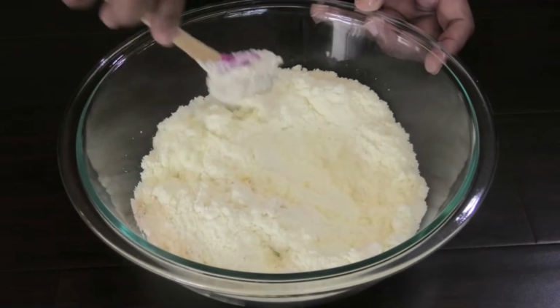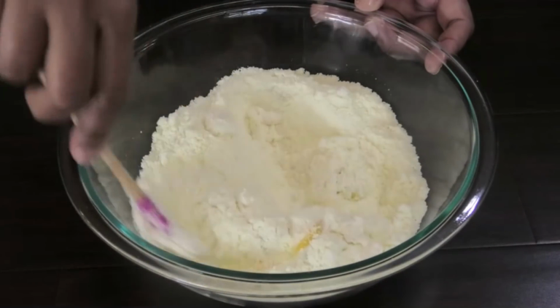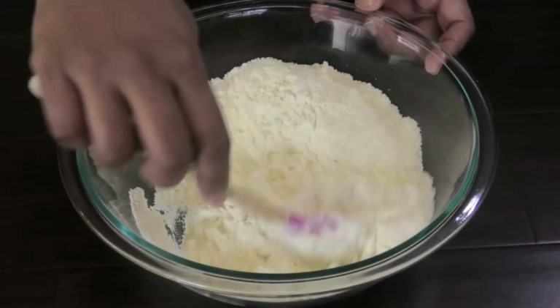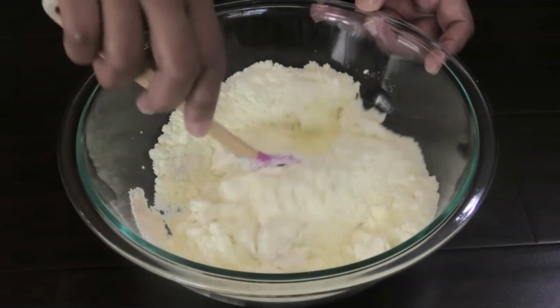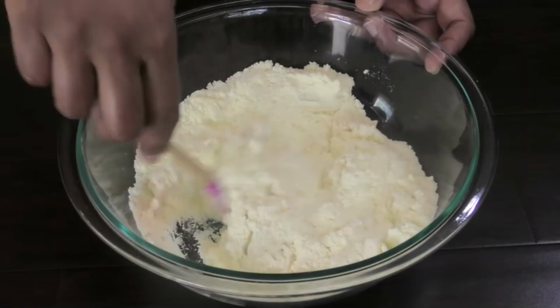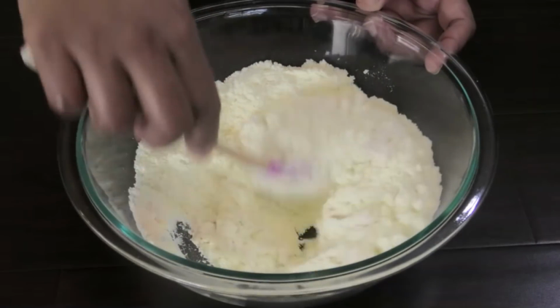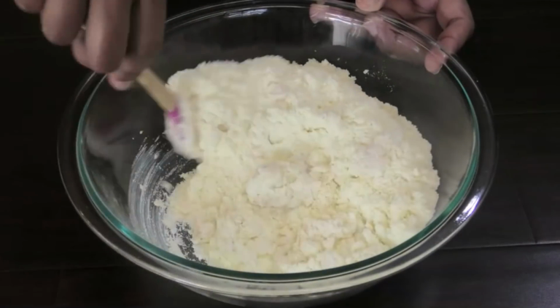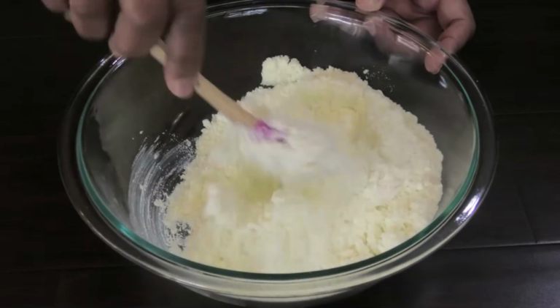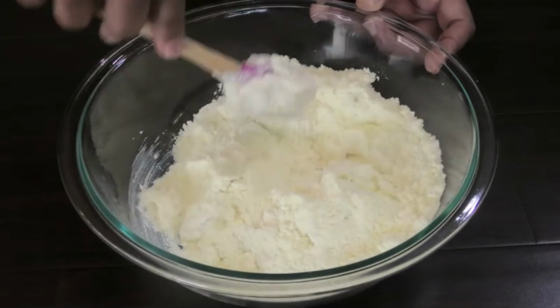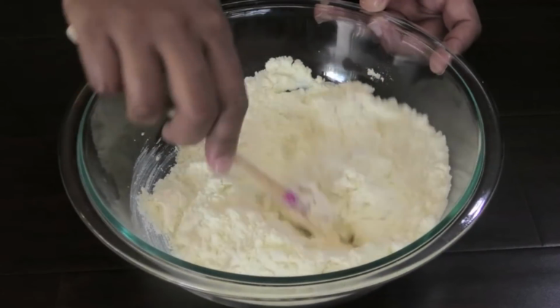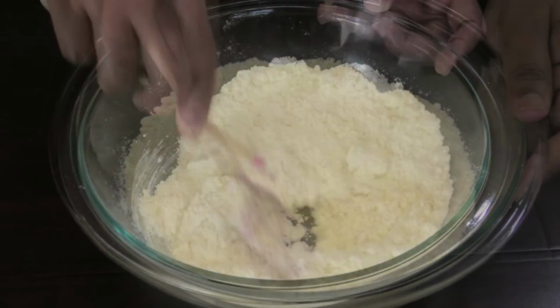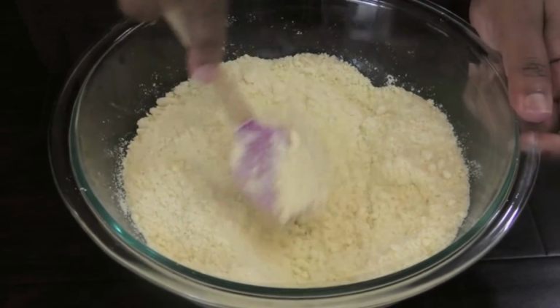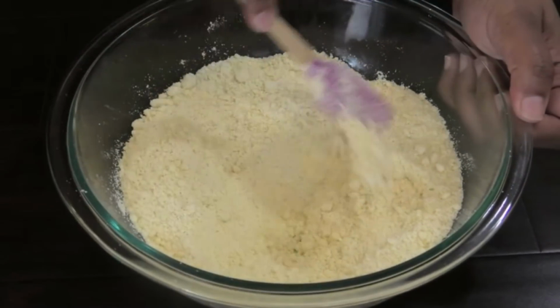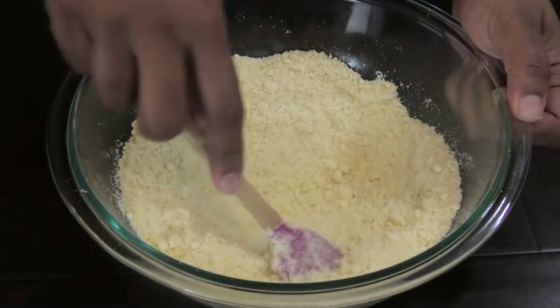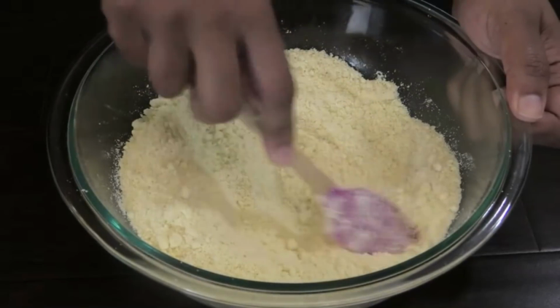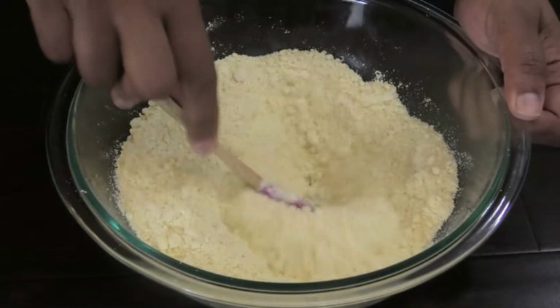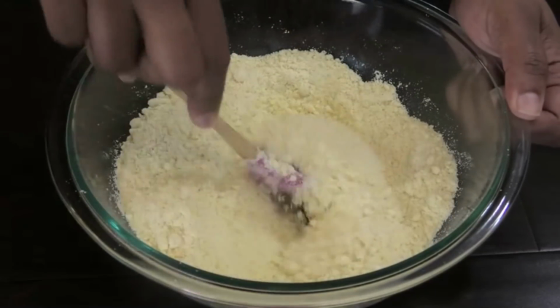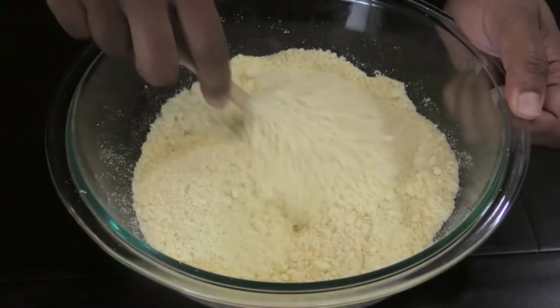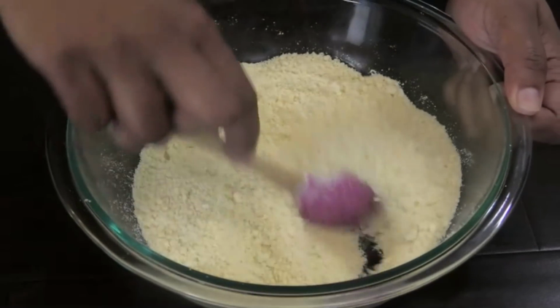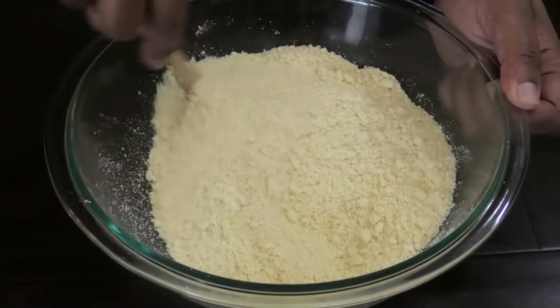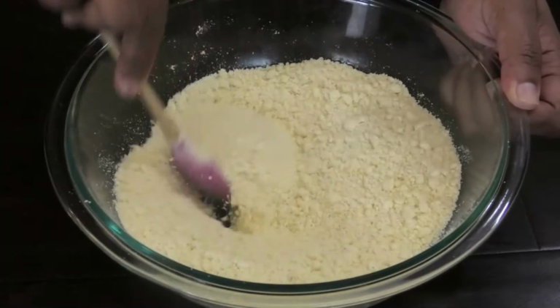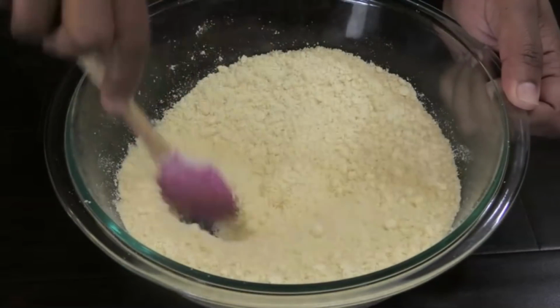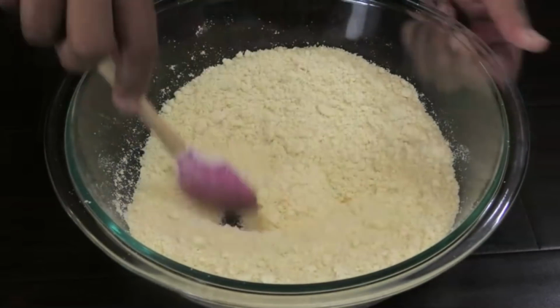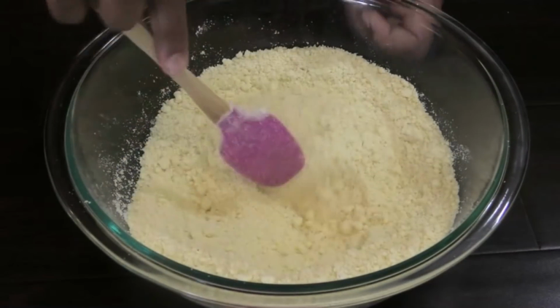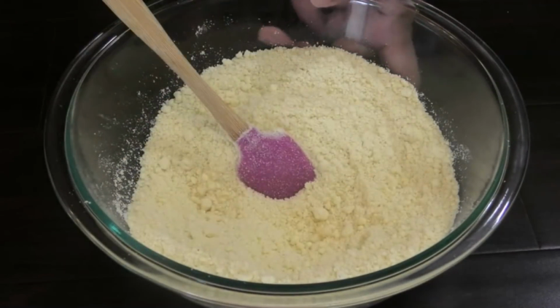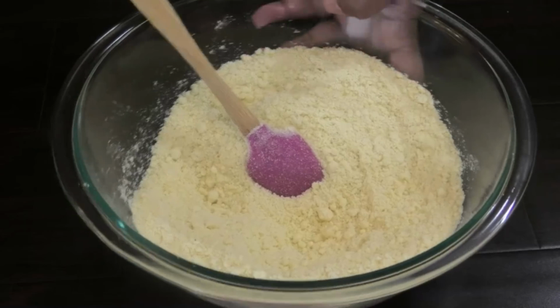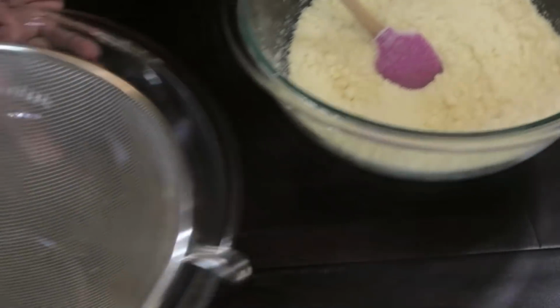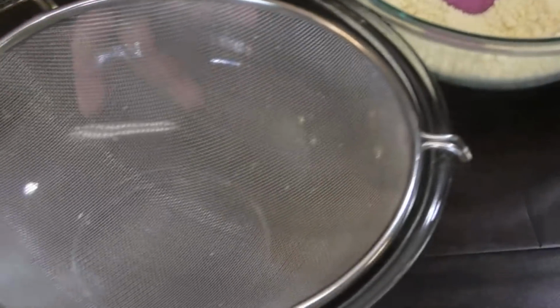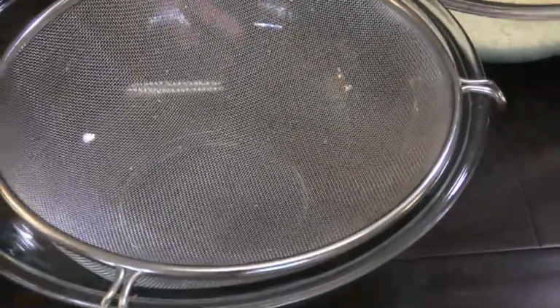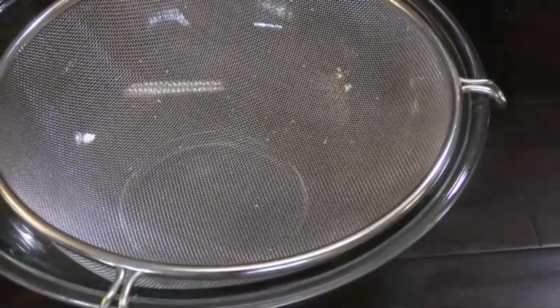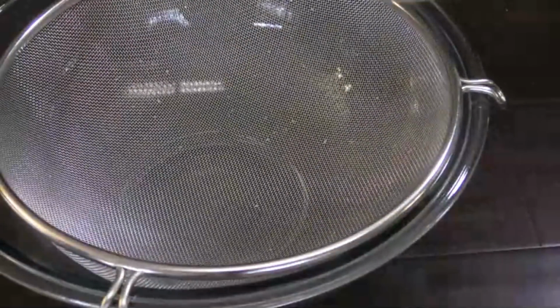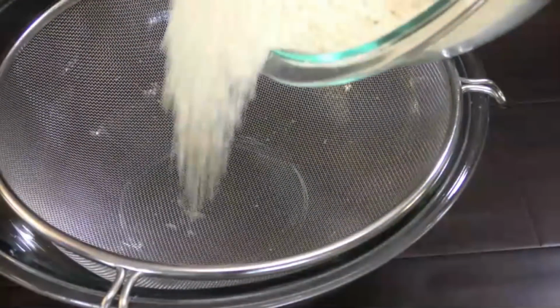Next you want to mix those ingredients into the milk. It's going to be sticky at first but you're going to continue mixing until it dries out. Once it comes to this consistency, we're going to go ahead and sift this mixture.